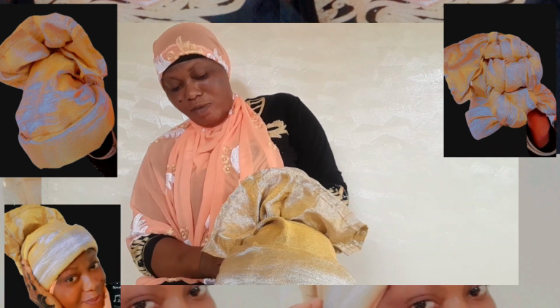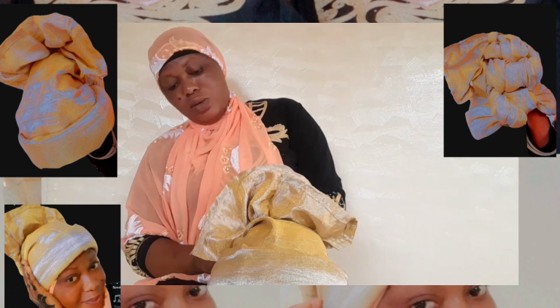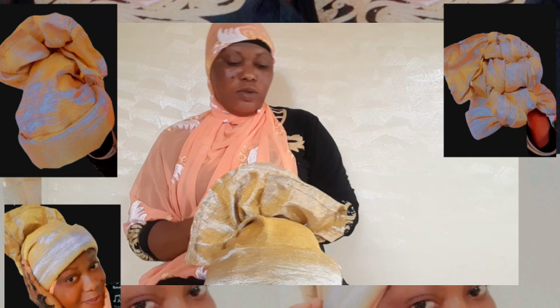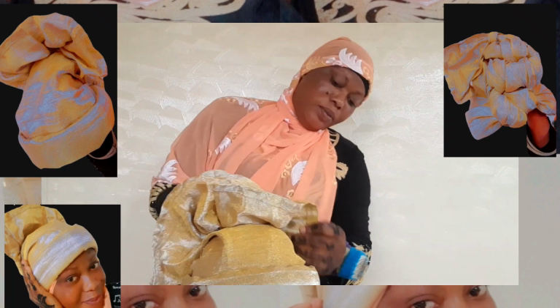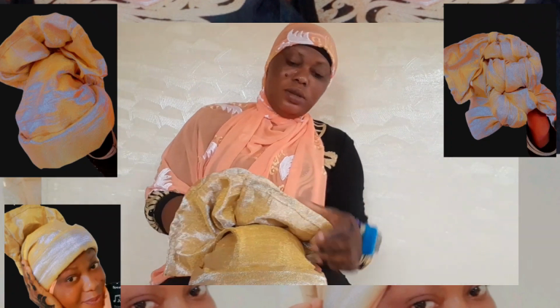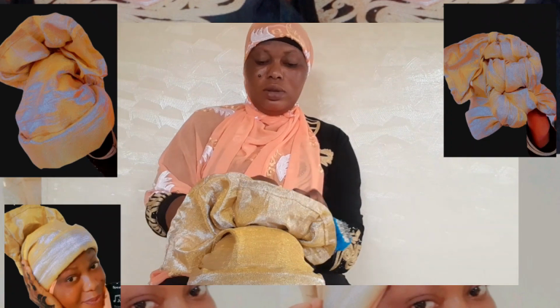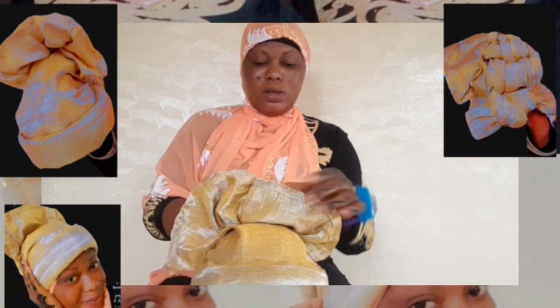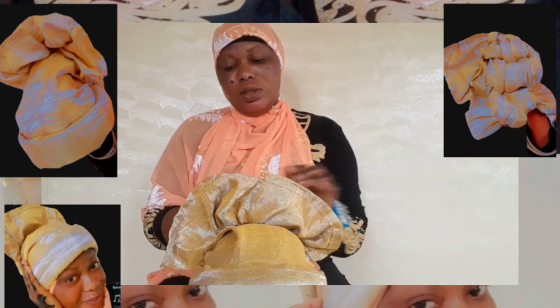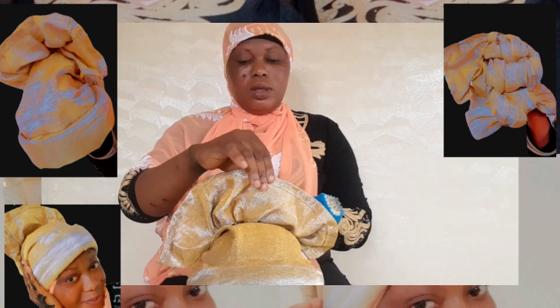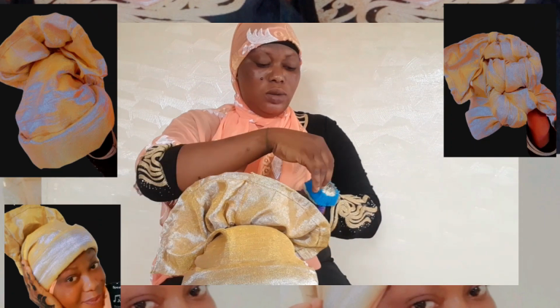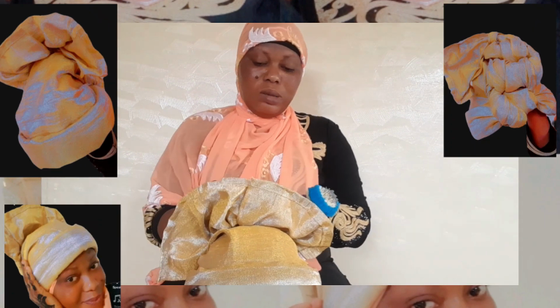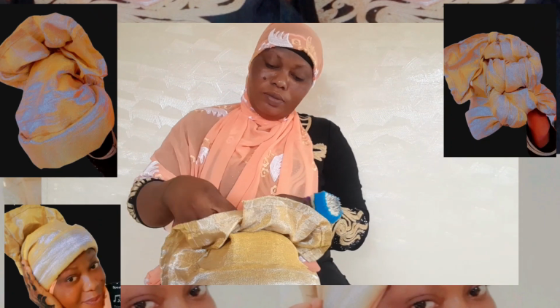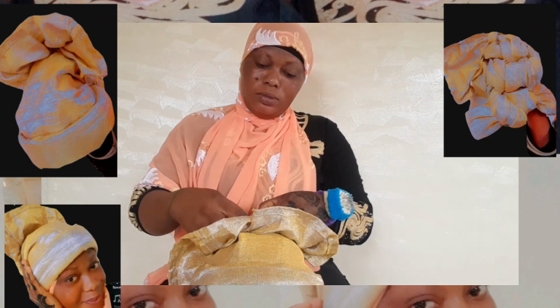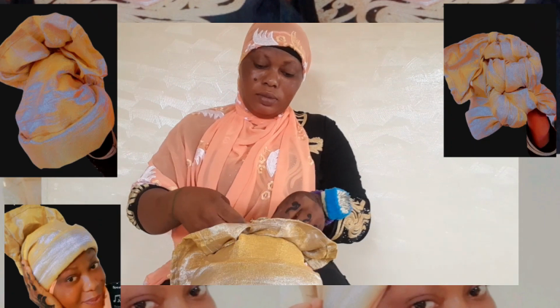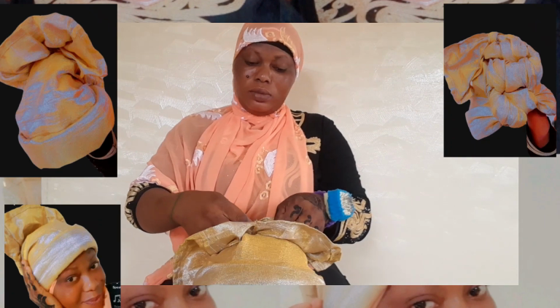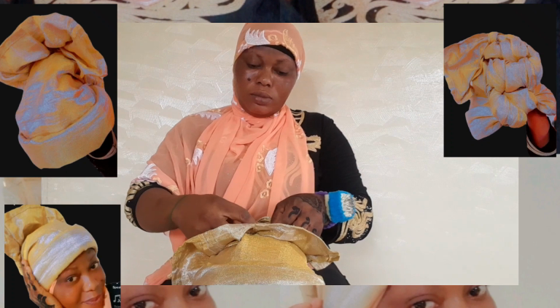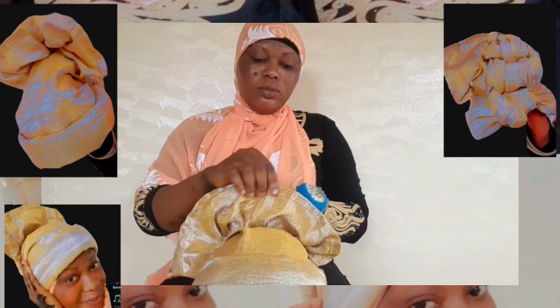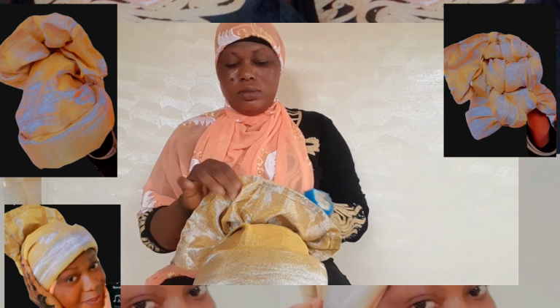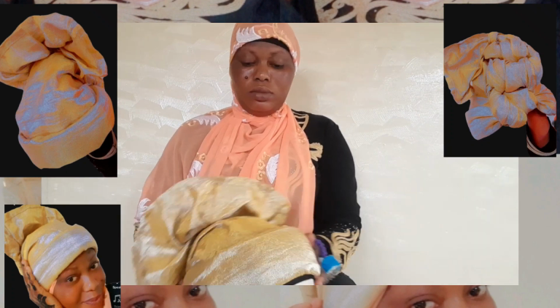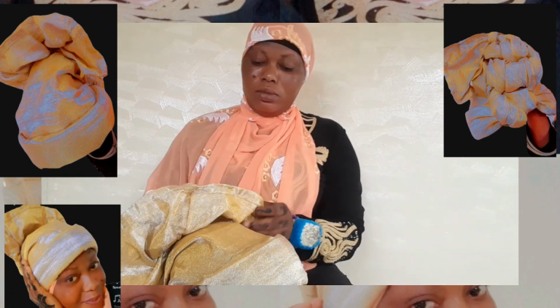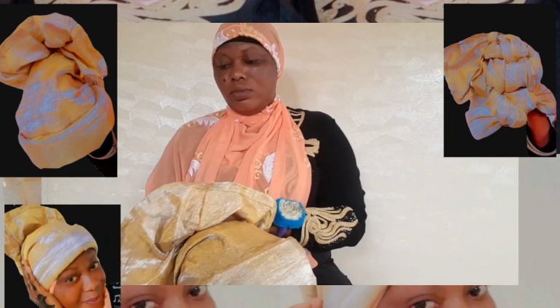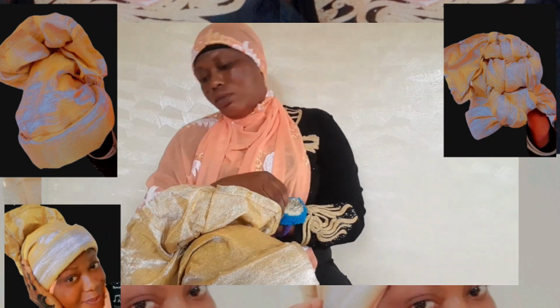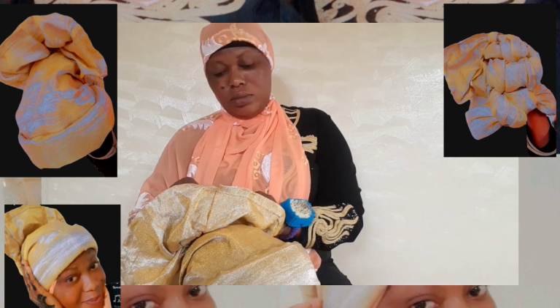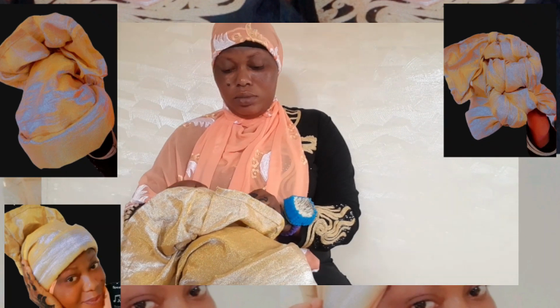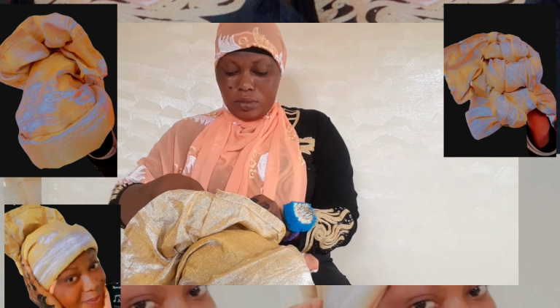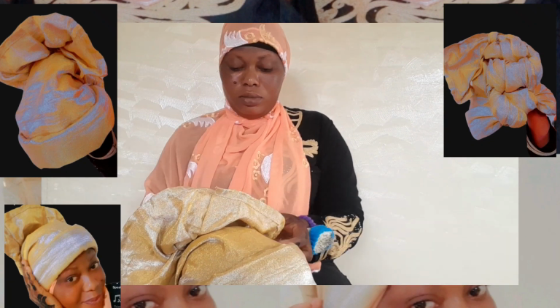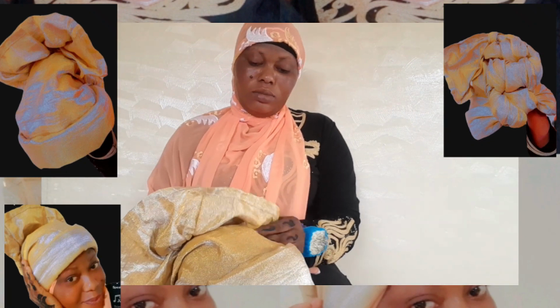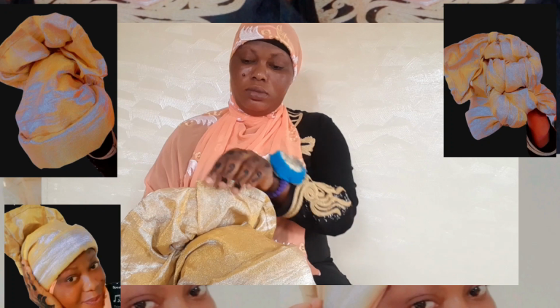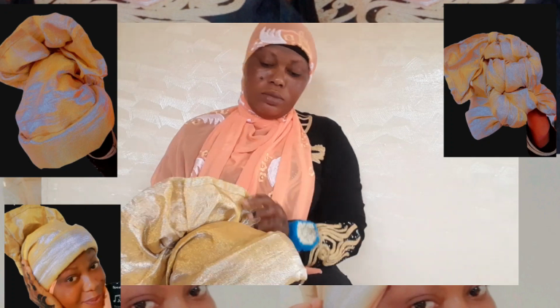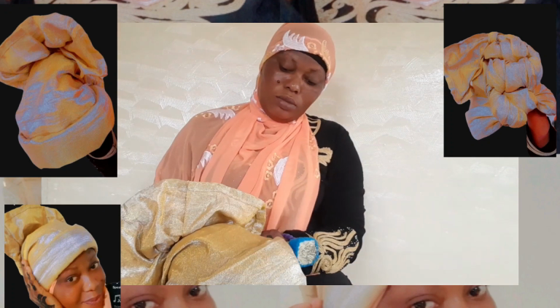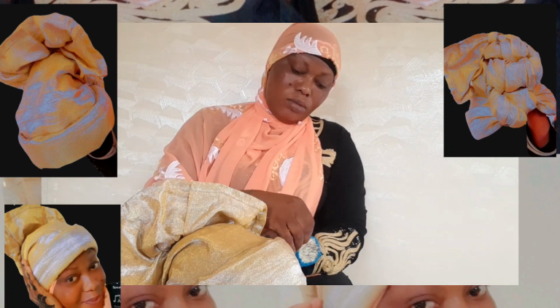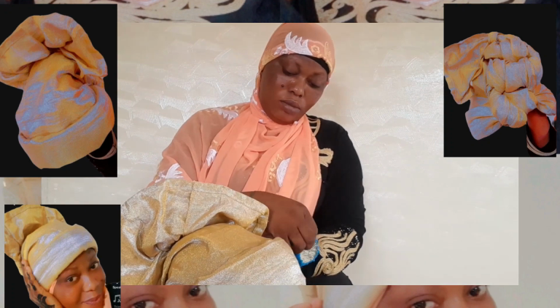Okay guys, make sure you watch it with your hands so you can learn something. Yes, very simple, very simple. You guys are seeing it — it's simple and nice.